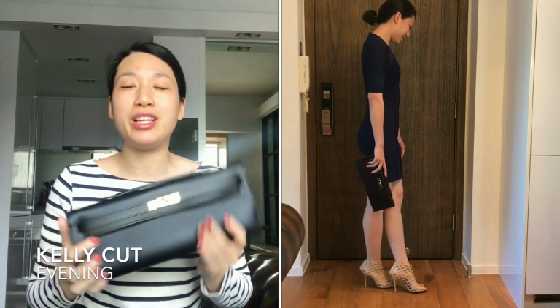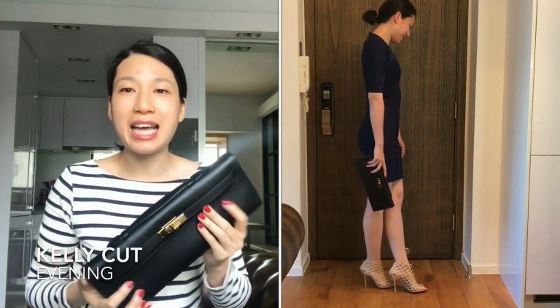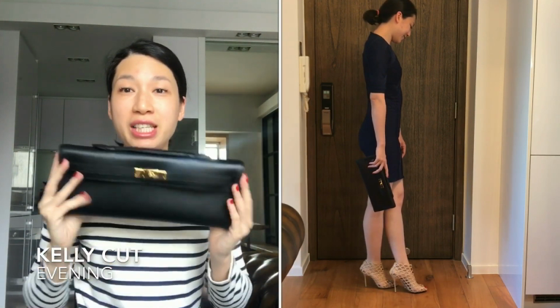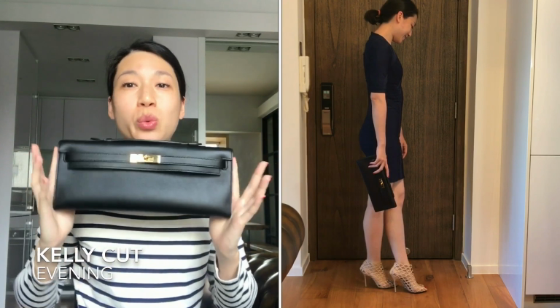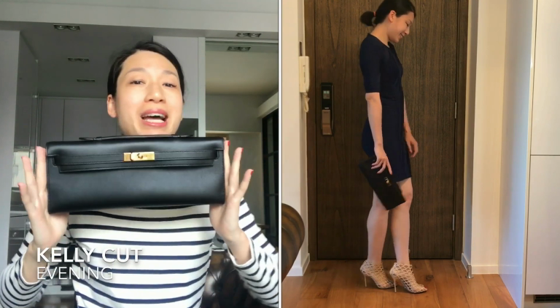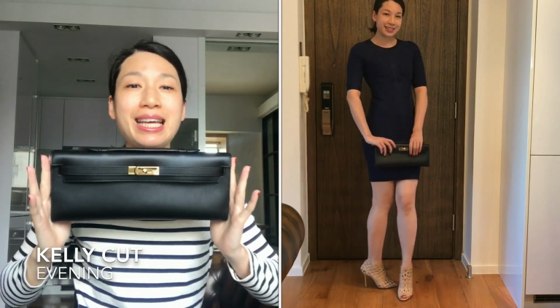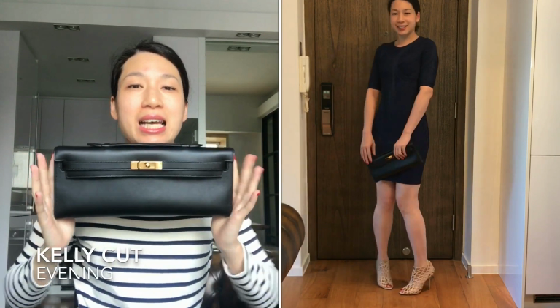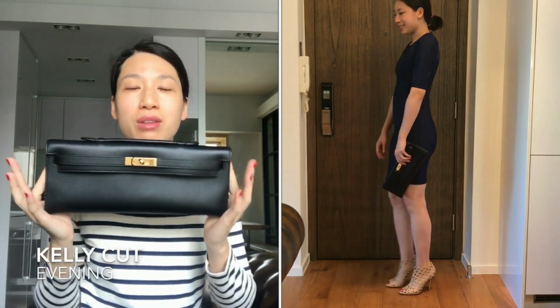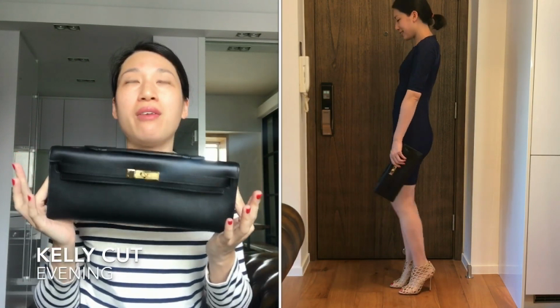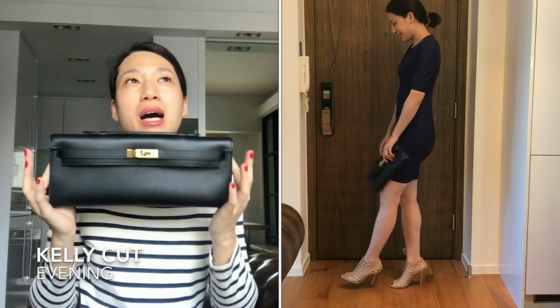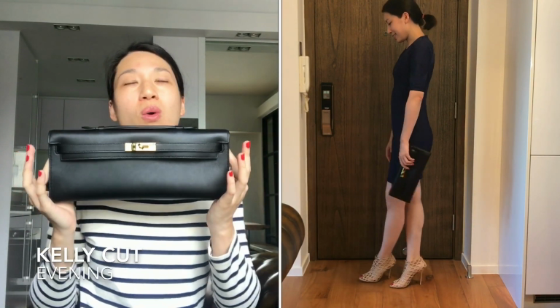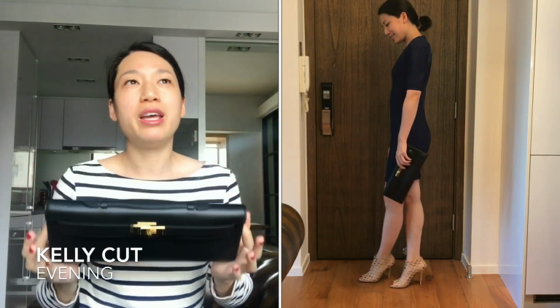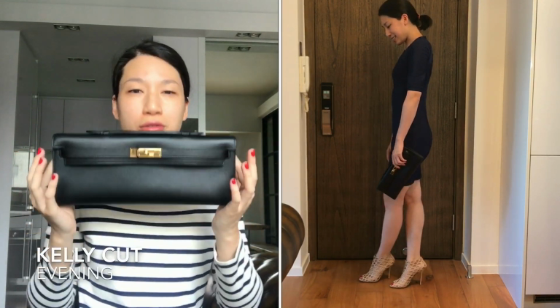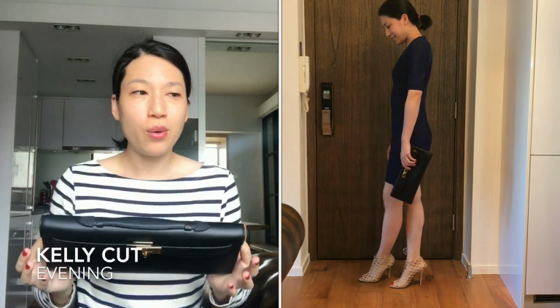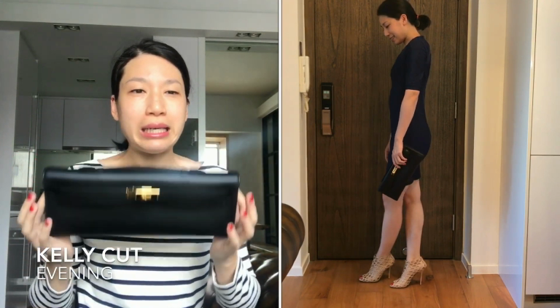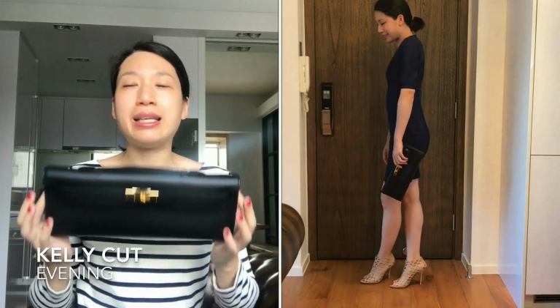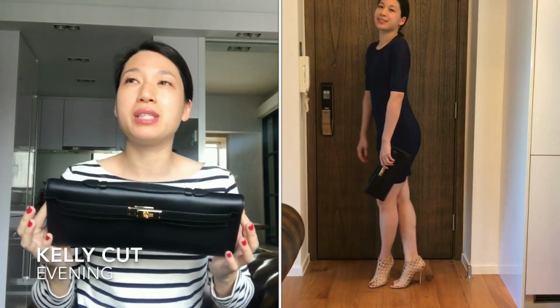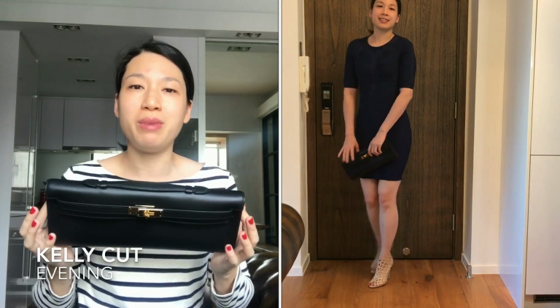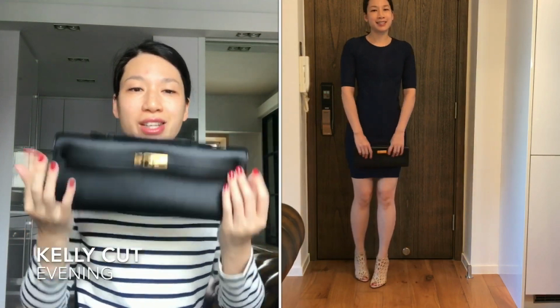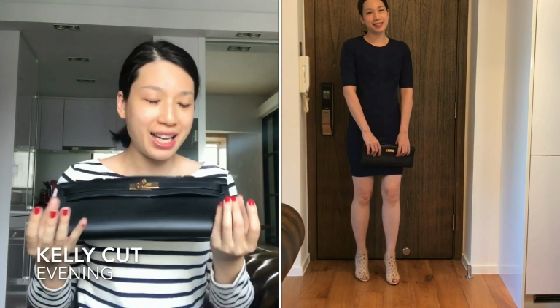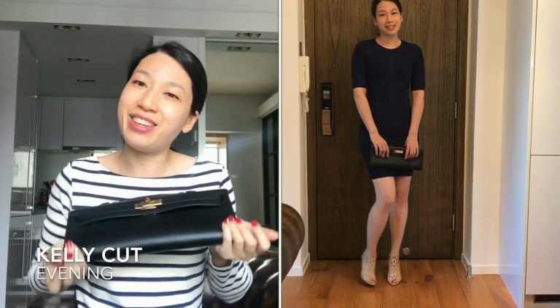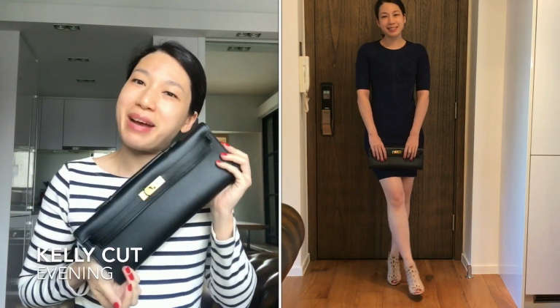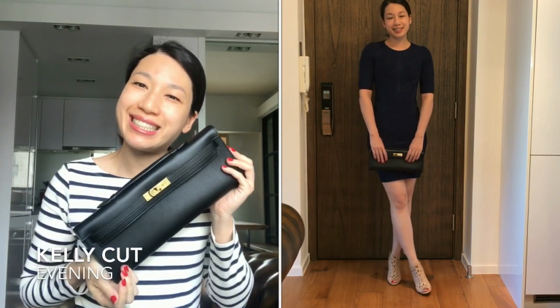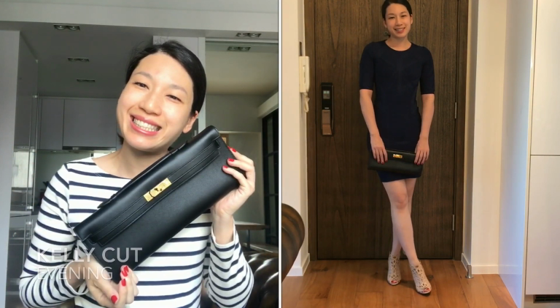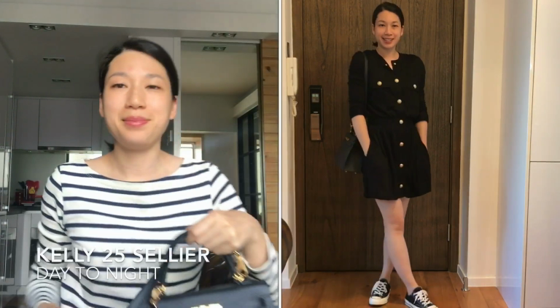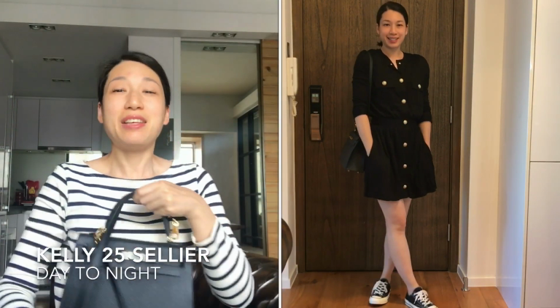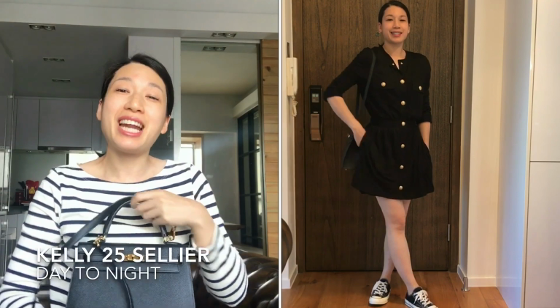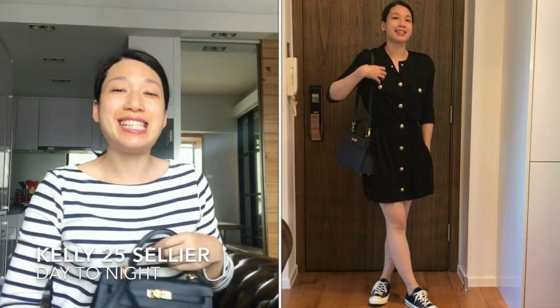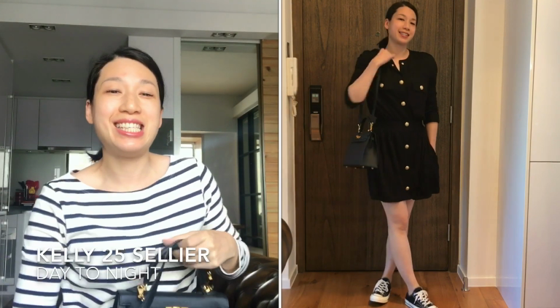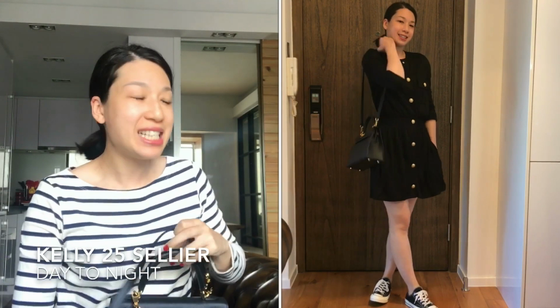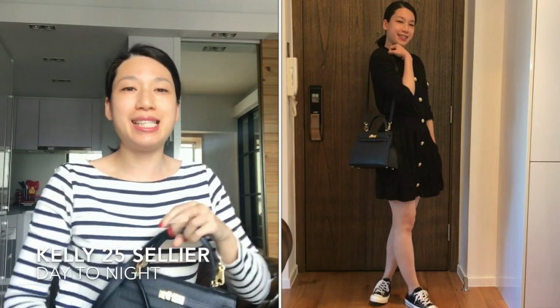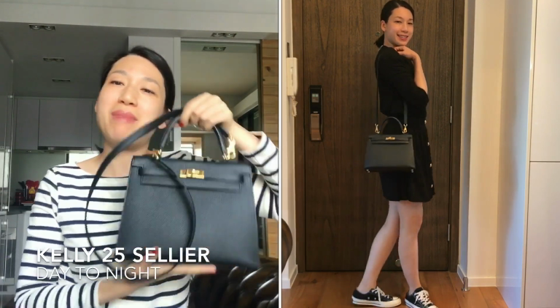The fourth category is evening. When I go out for a nice dinner or an event, I gravitate towards my Kelly Cut. I only carry my wallet, phone, keys, and lipsticks with me, so the Kelly Cut is a good evening bag.